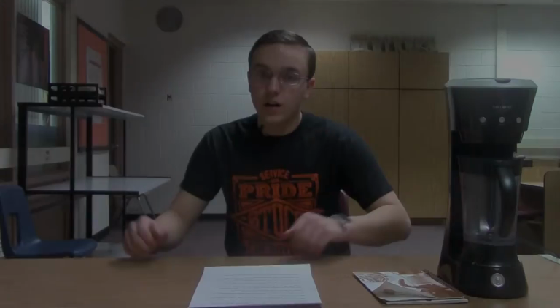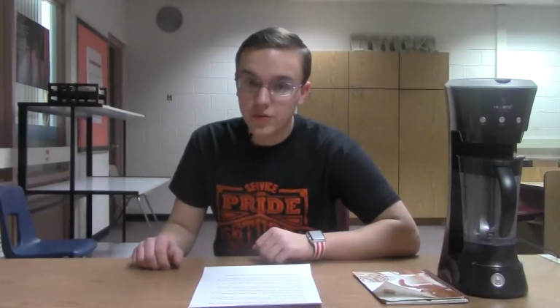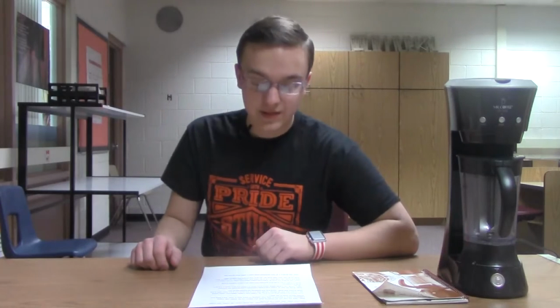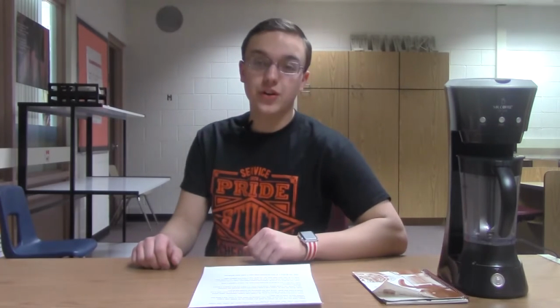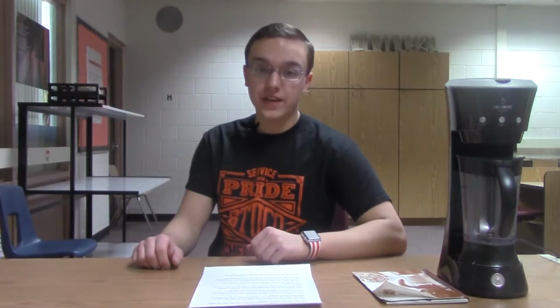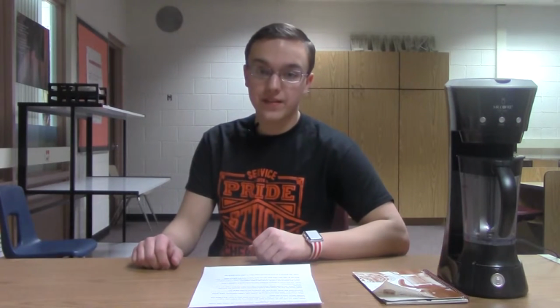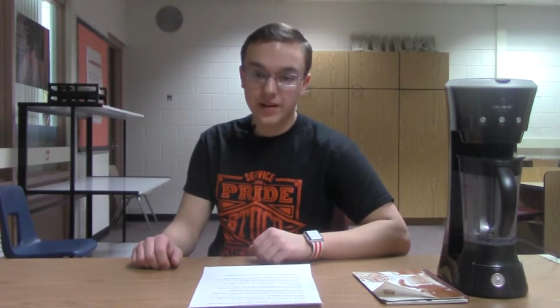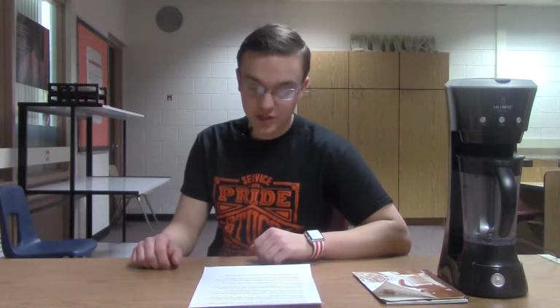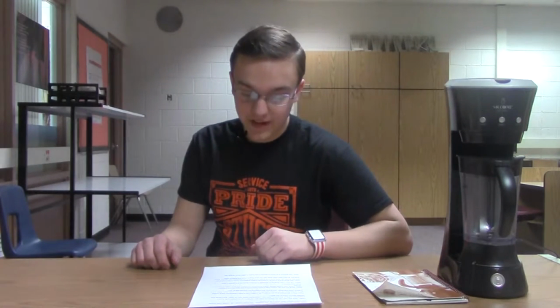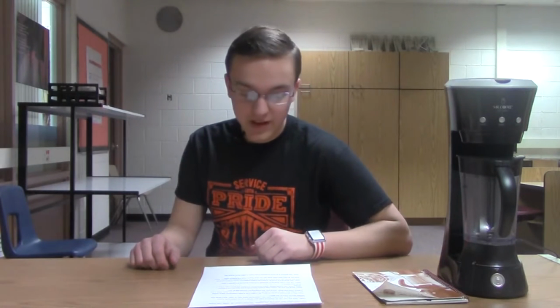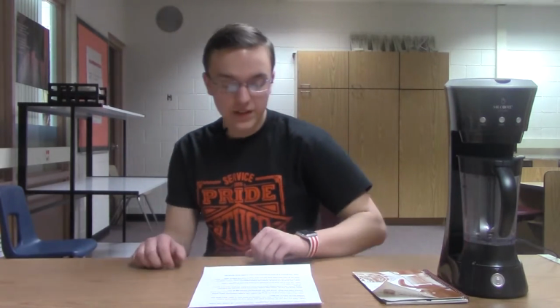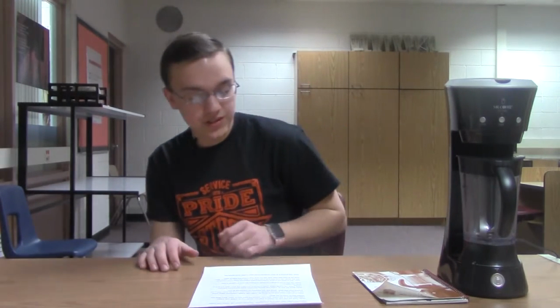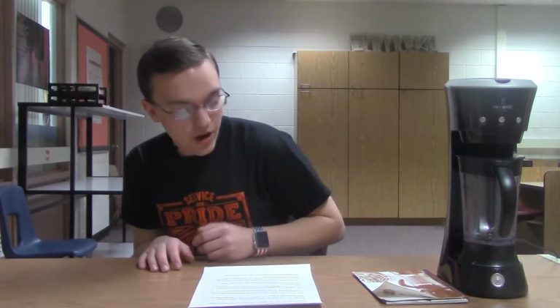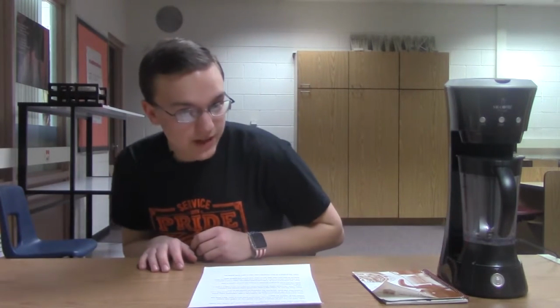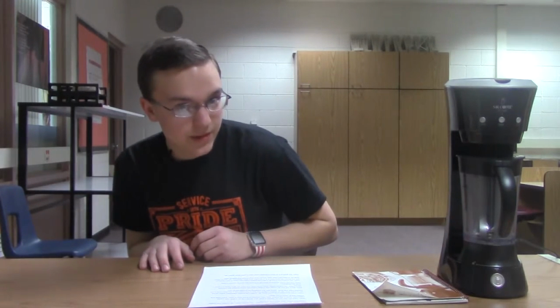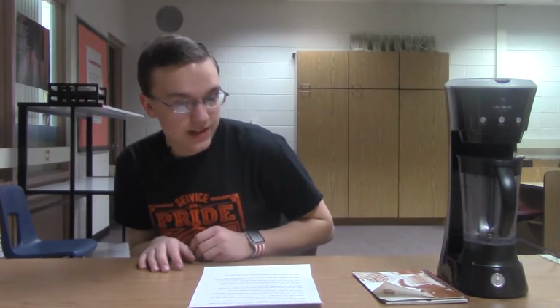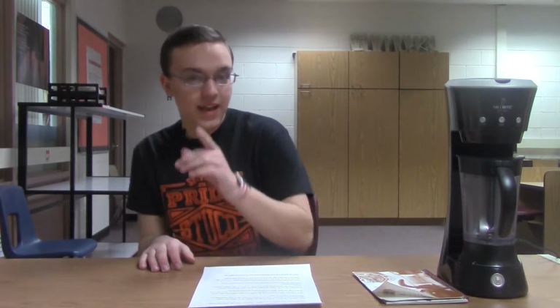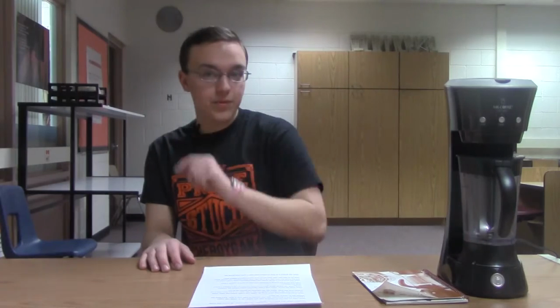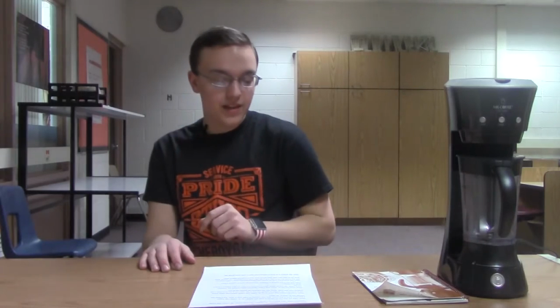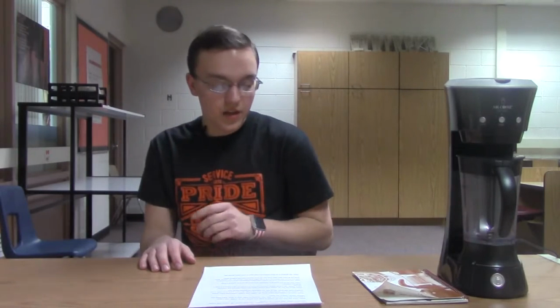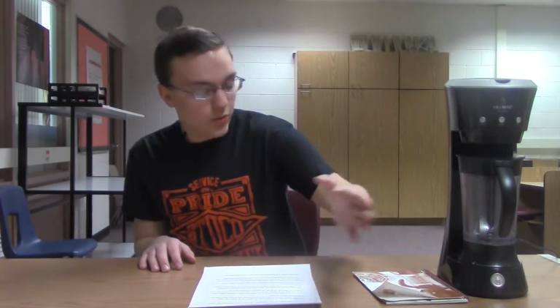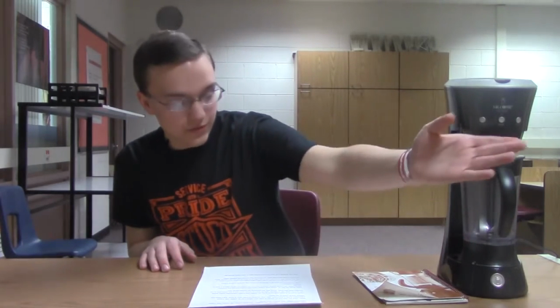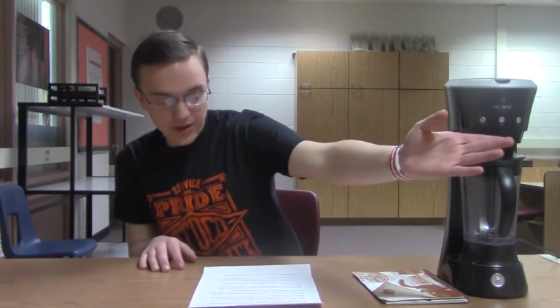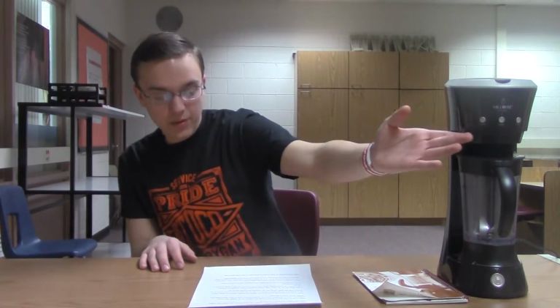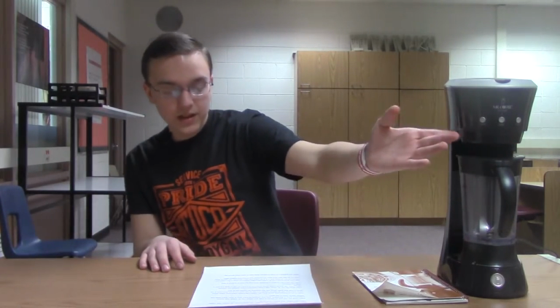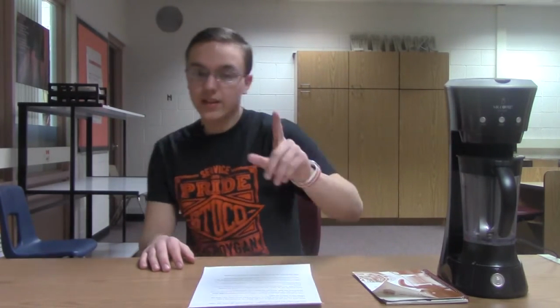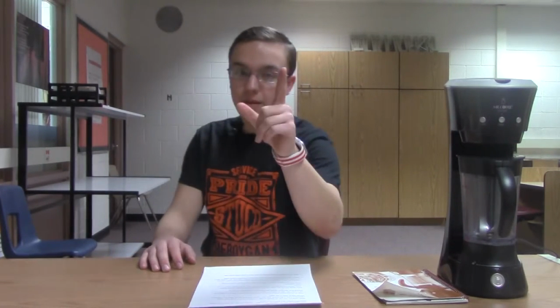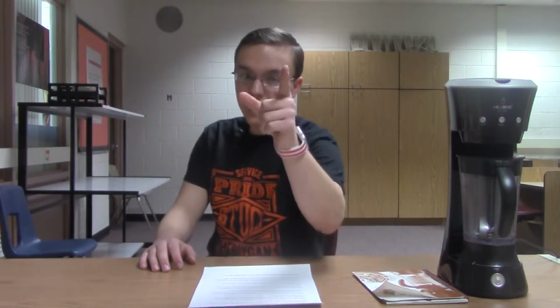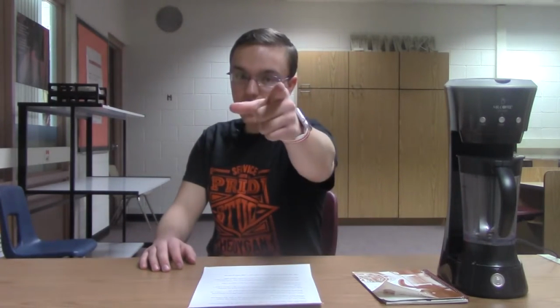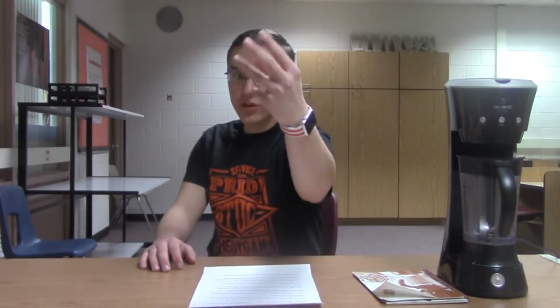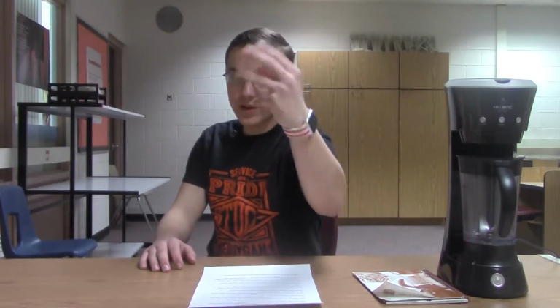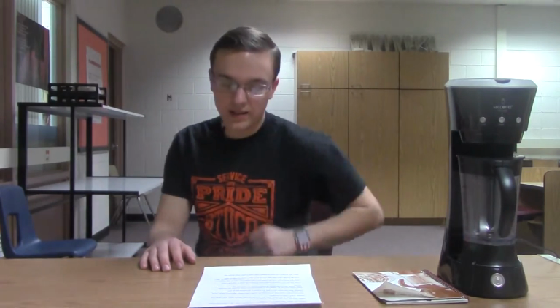Along with this, the Mr. Coffee Cafe Frappe Frappuccino Maker features an automatic frappe setting and a pulse setting where at the press of a button you get a frappe in a quick three minutes.